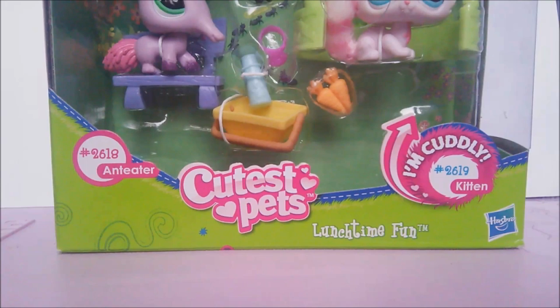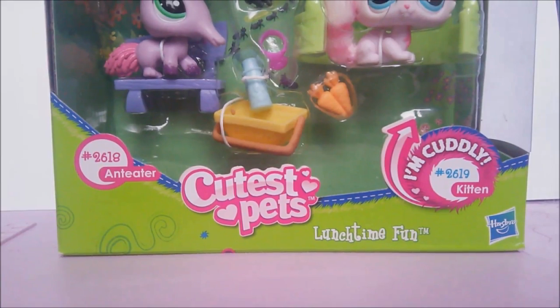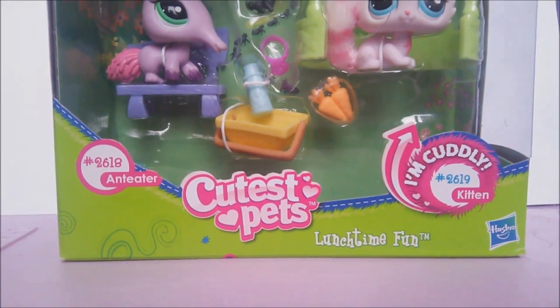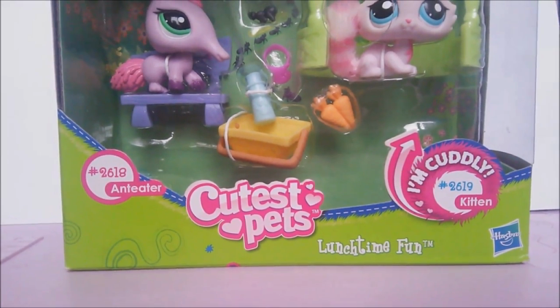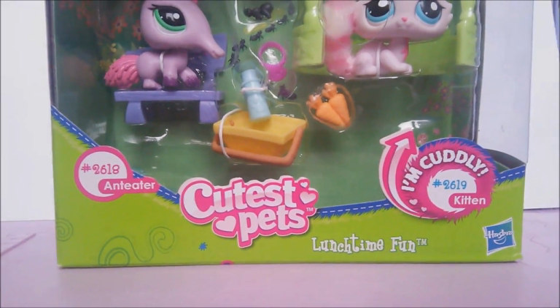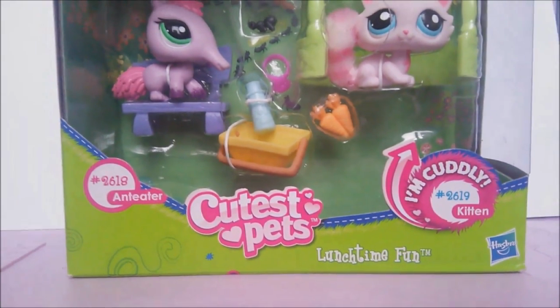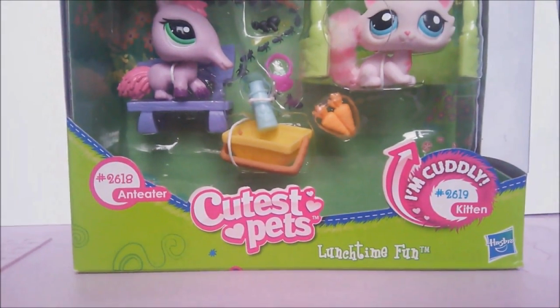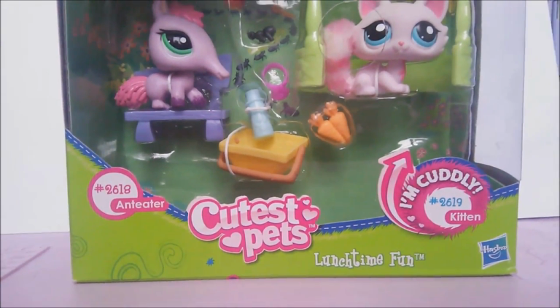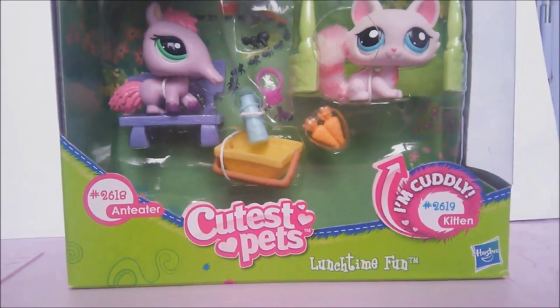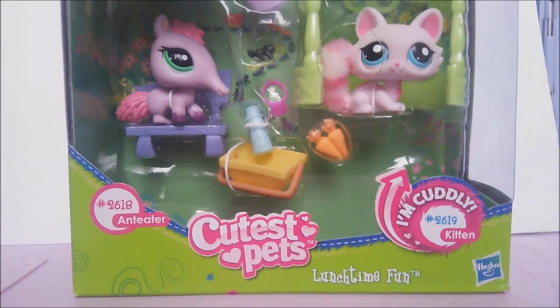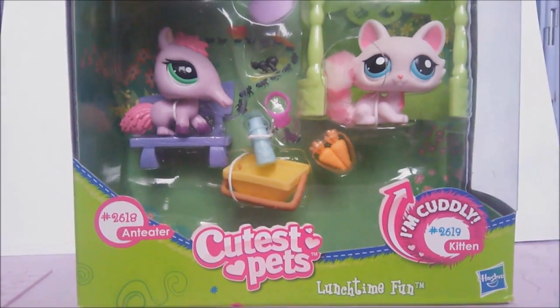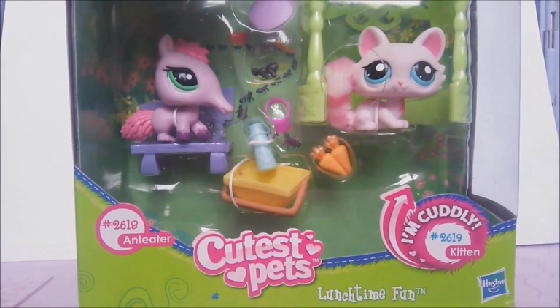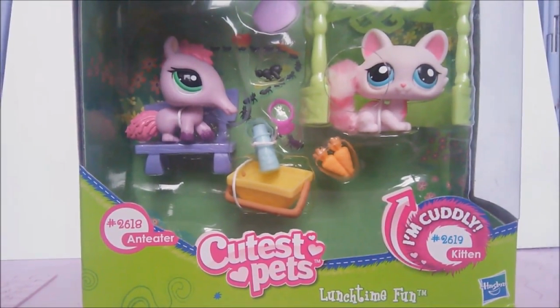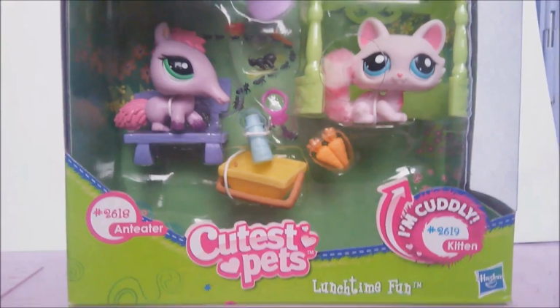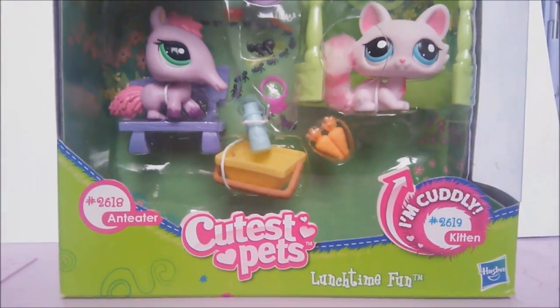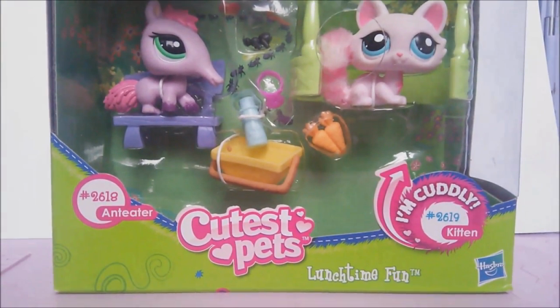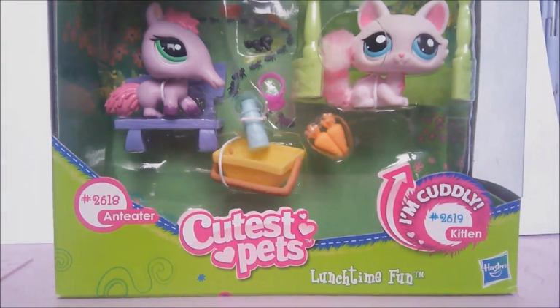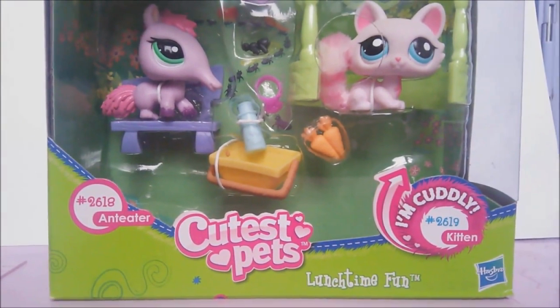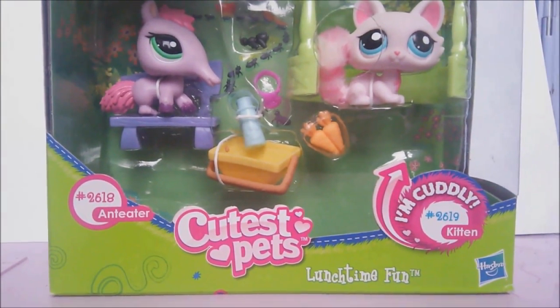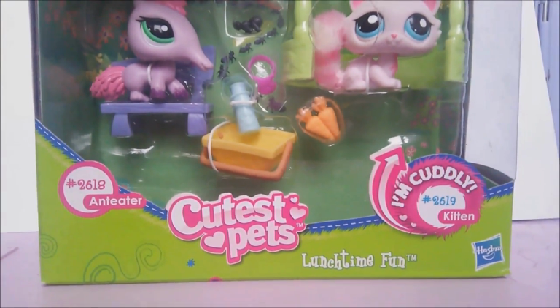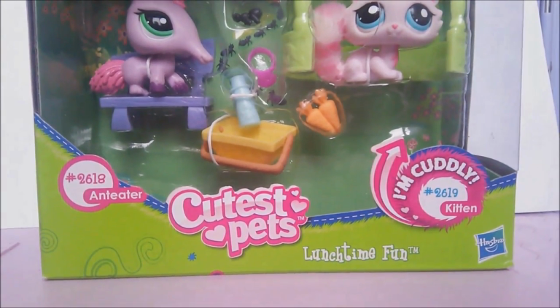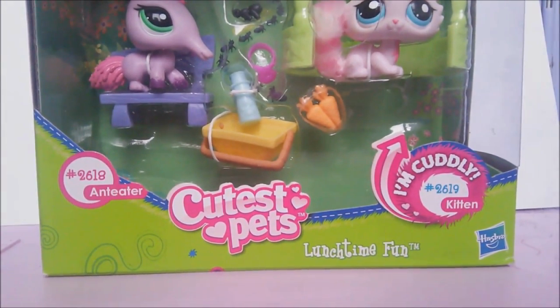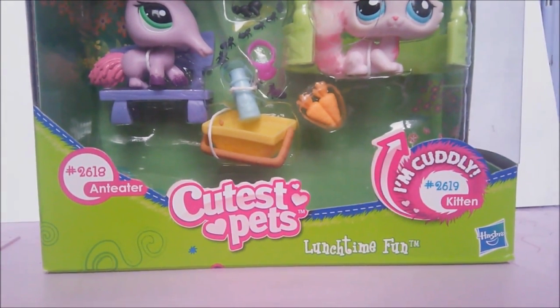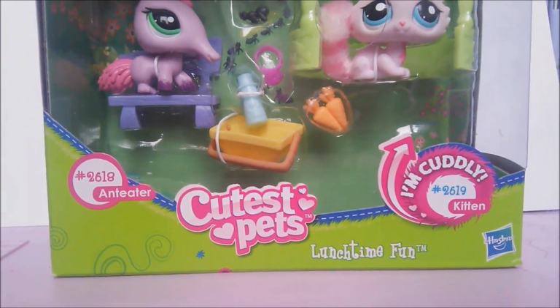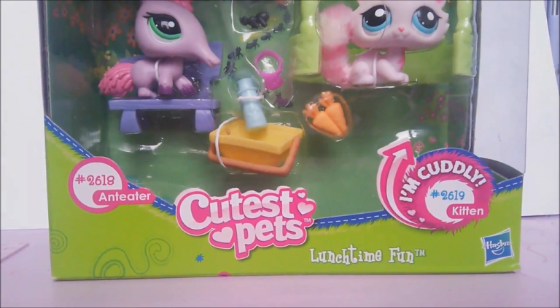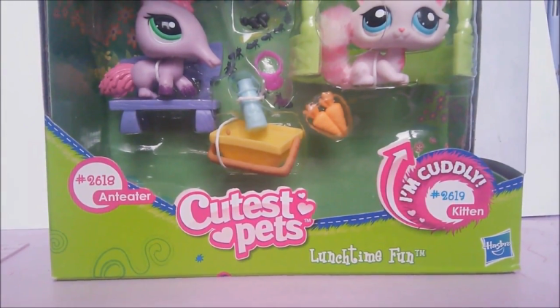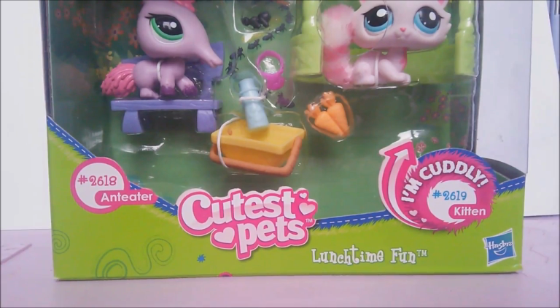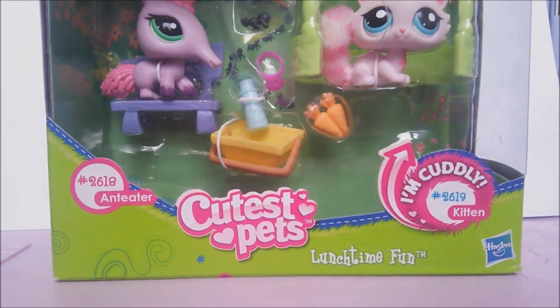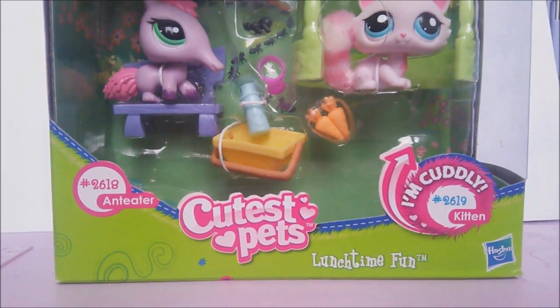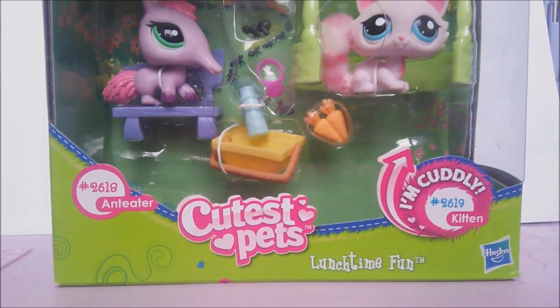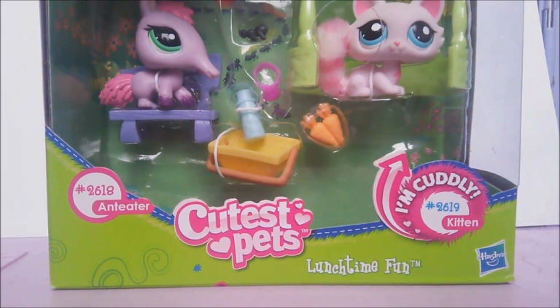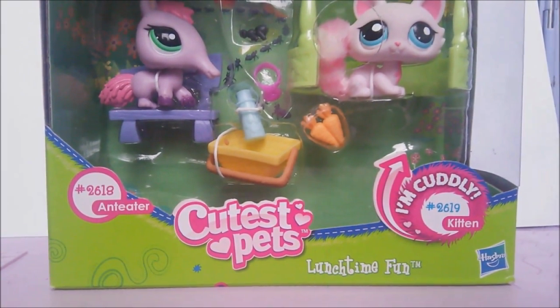Hi guys, it's Alina, and today I have some new Littlest Pet Shops to show you guys. It's the Lunchtime Fun Package, and one of the cats actually has a bunch of tails, which I'm really excited about.